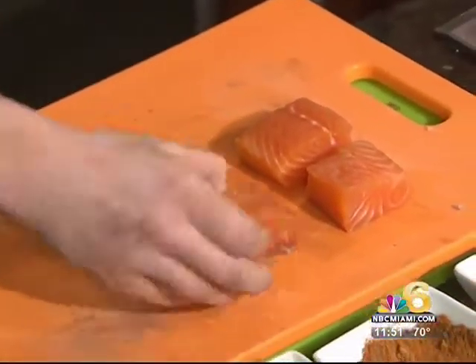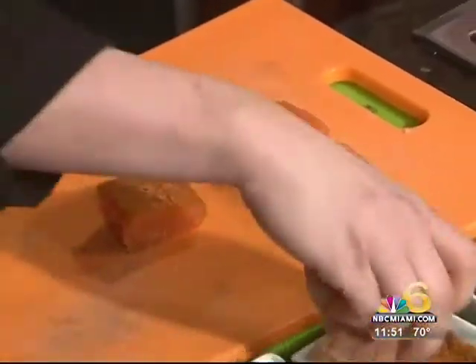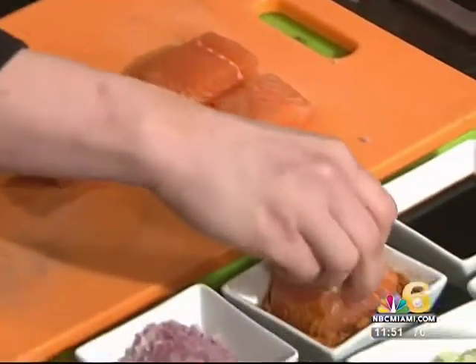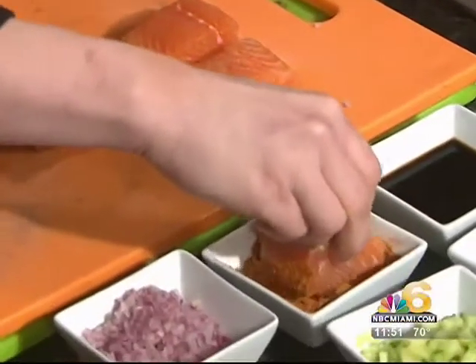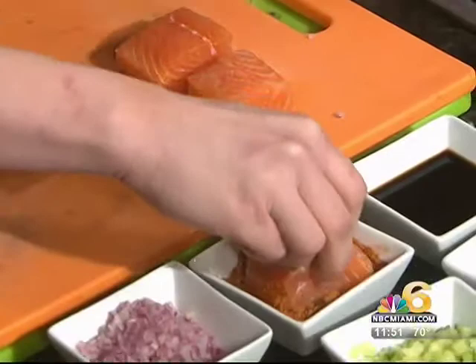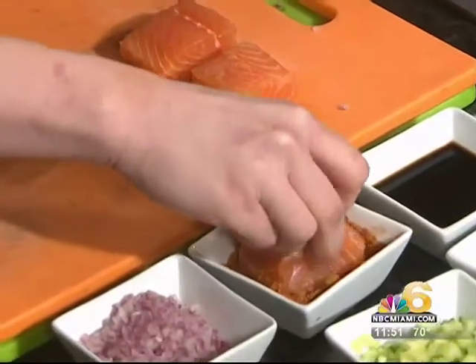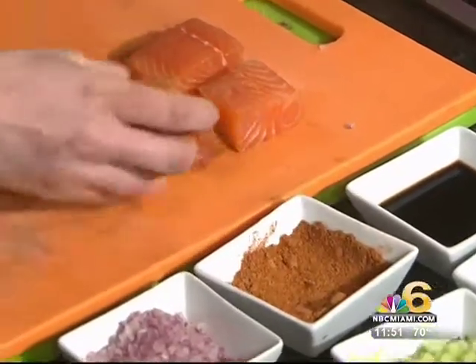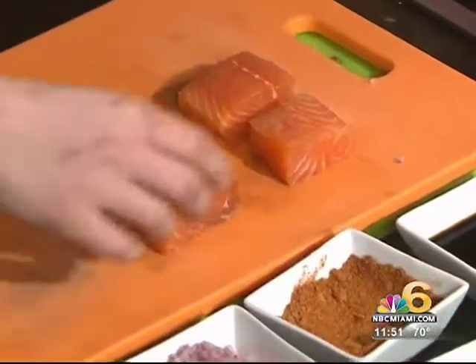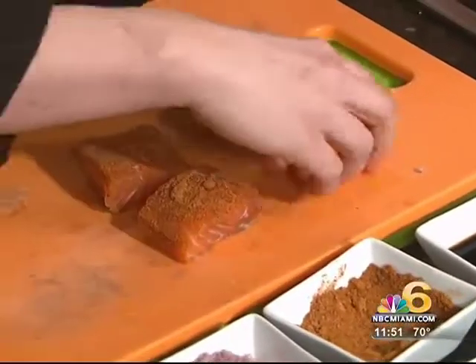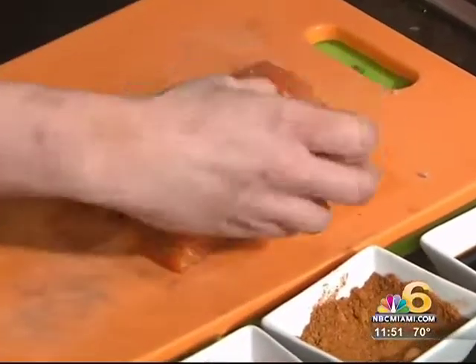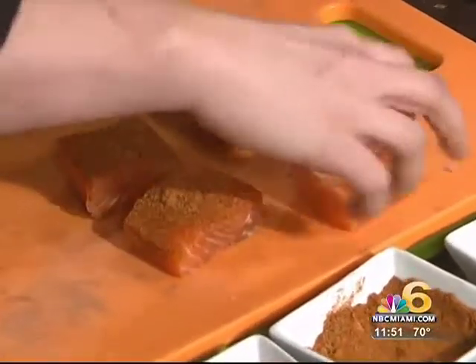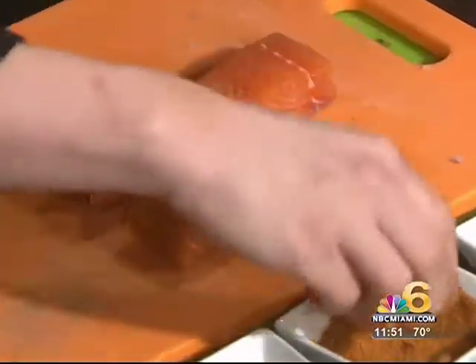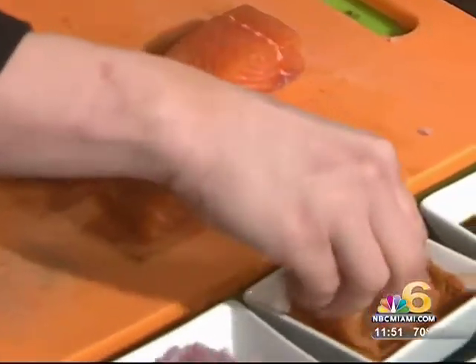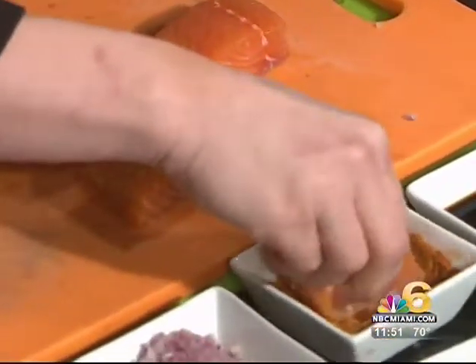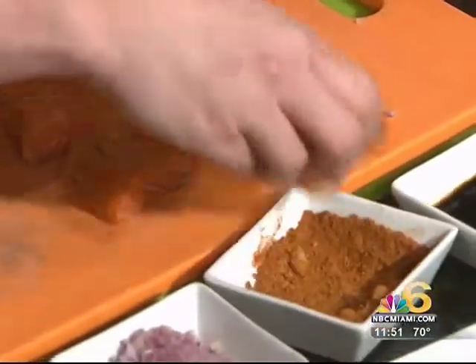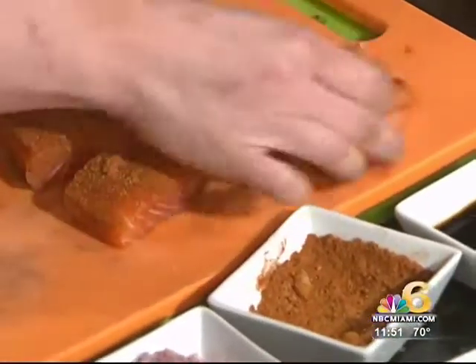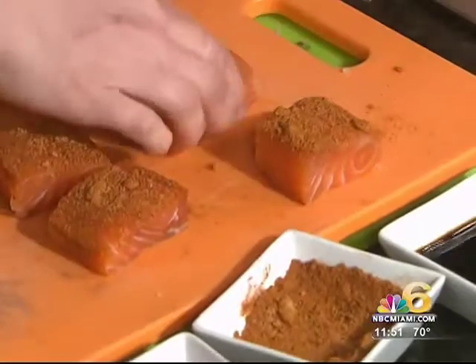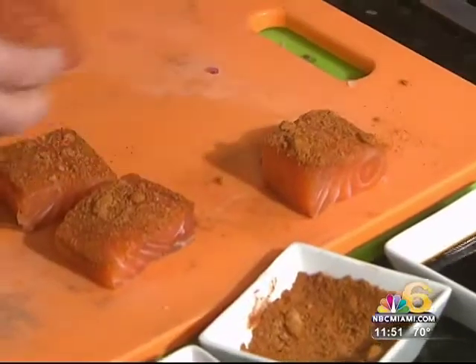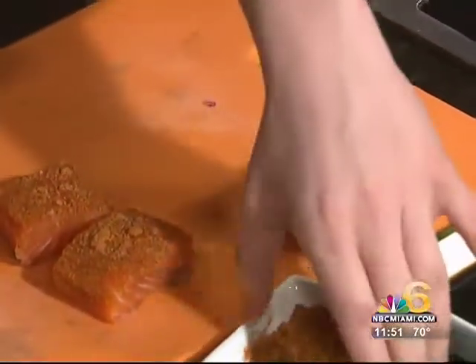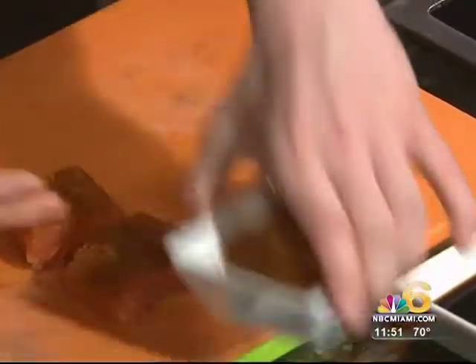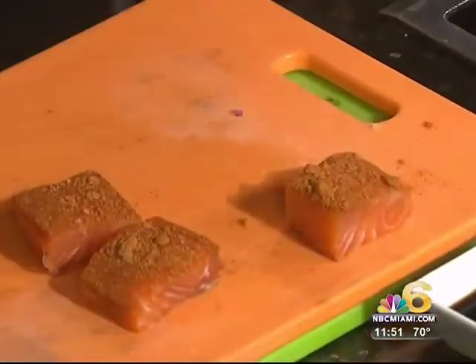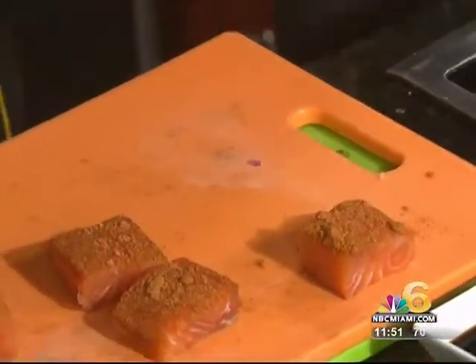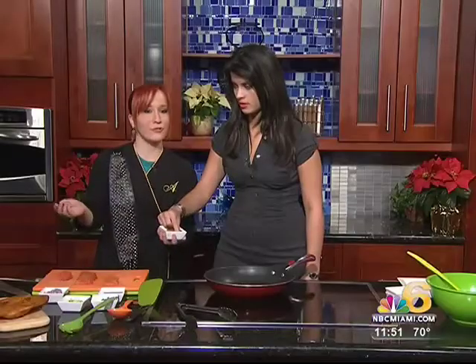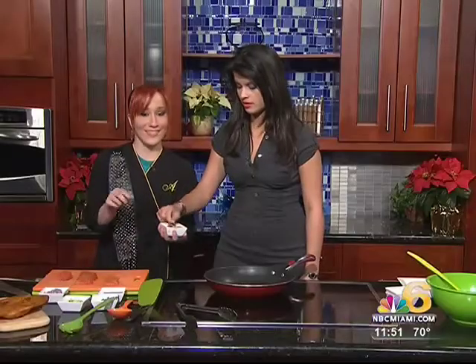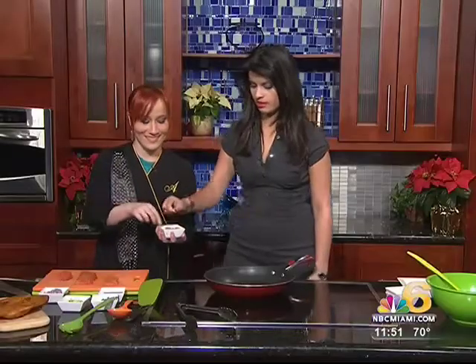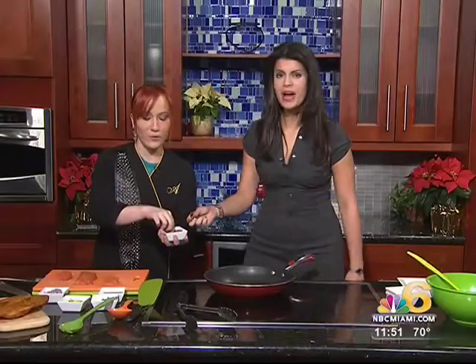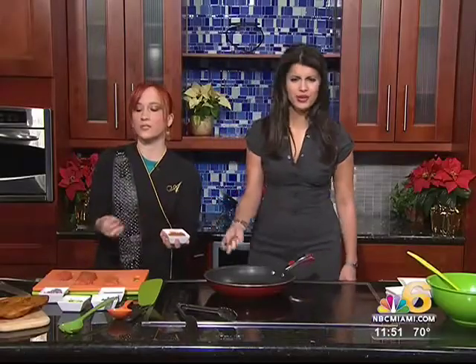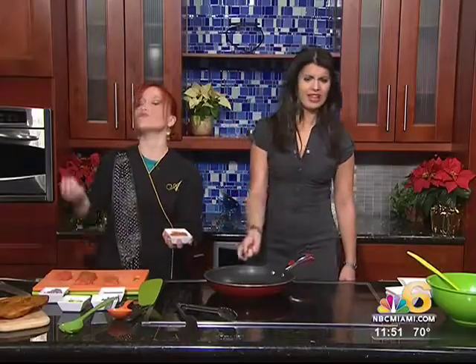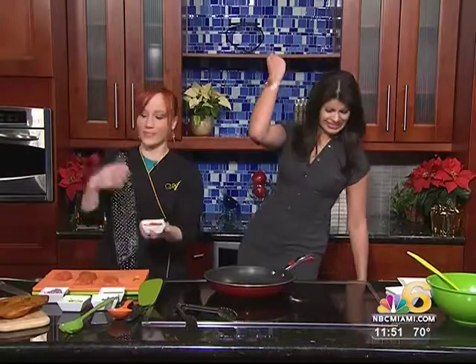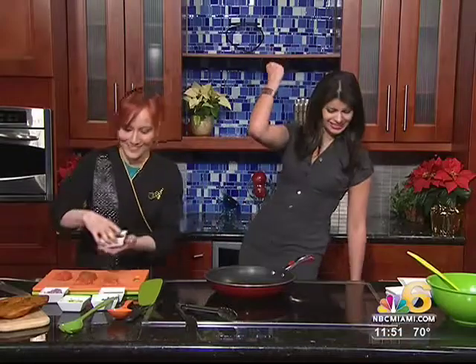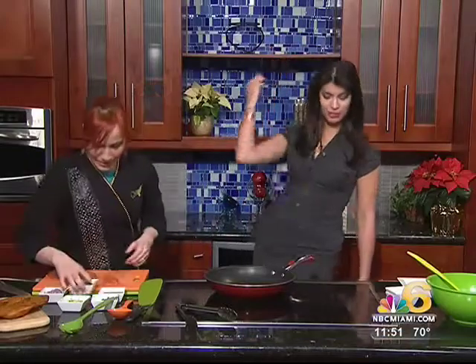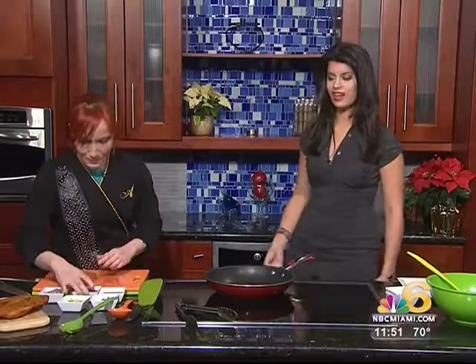So we dip this in the chef's dust like that — we just want to give a nice crust on top. And you know what we have to do with our chef's dust? Ready? Our last time for 2010 — one, two, three. That was for good luck.